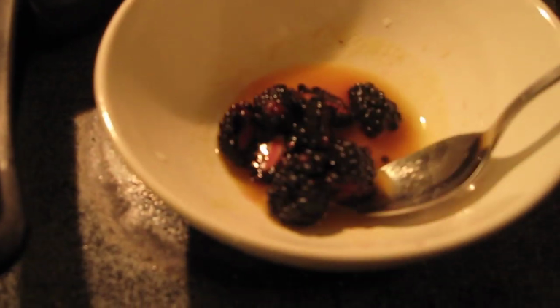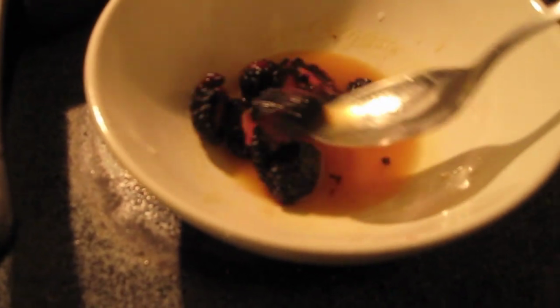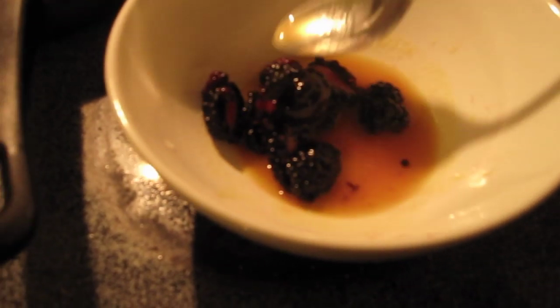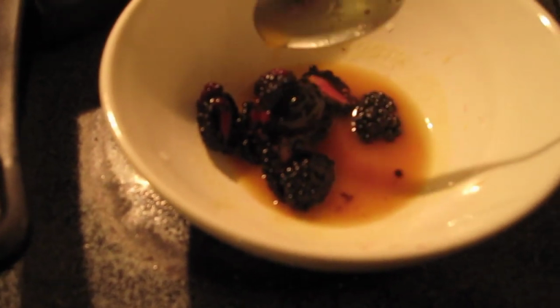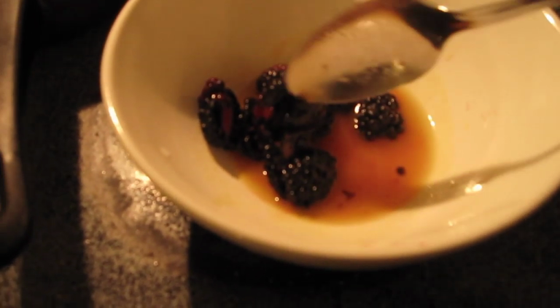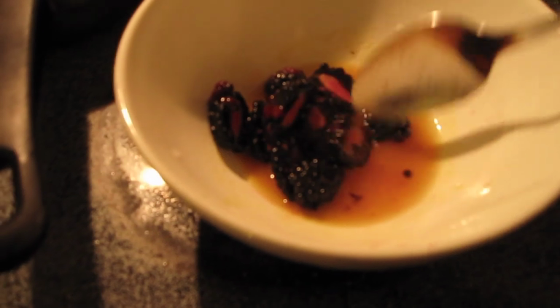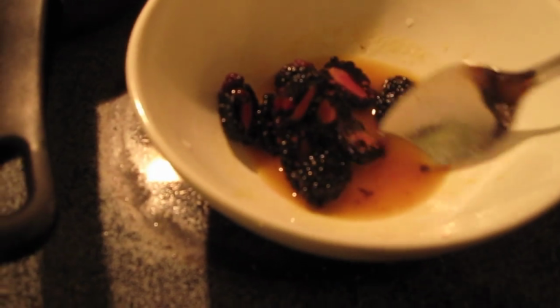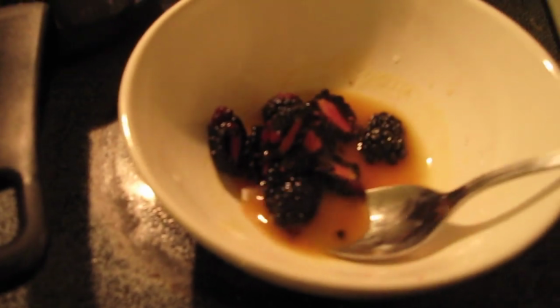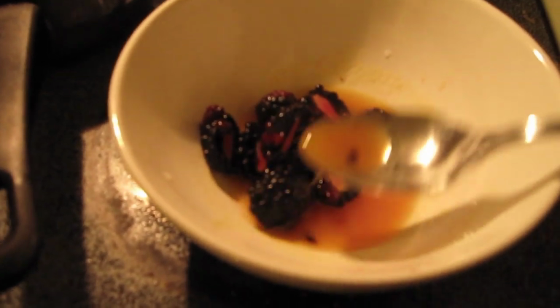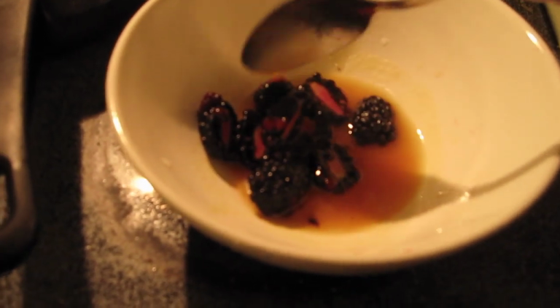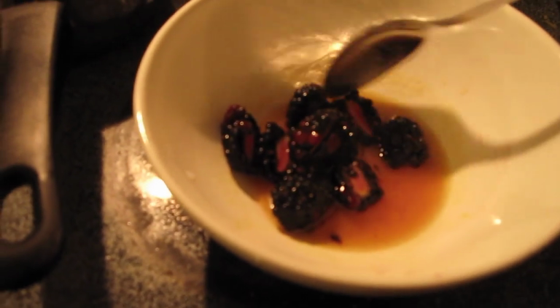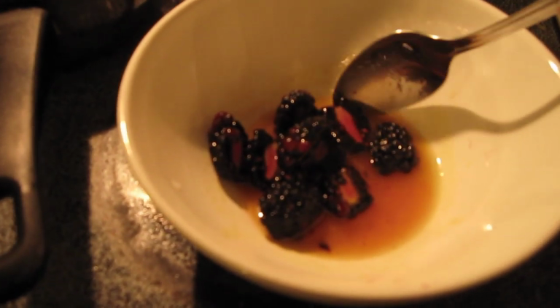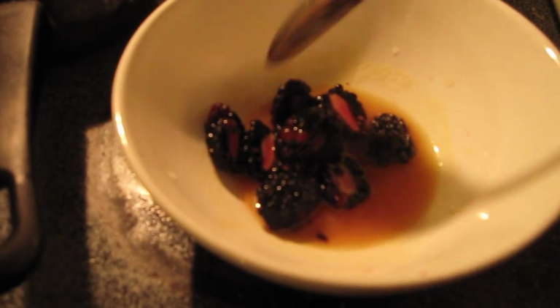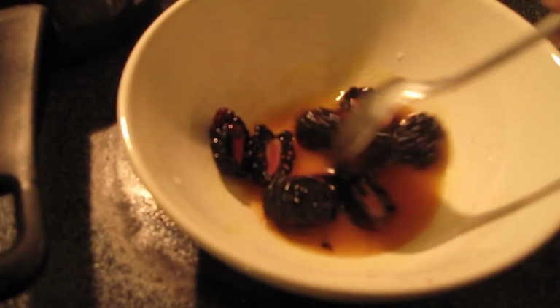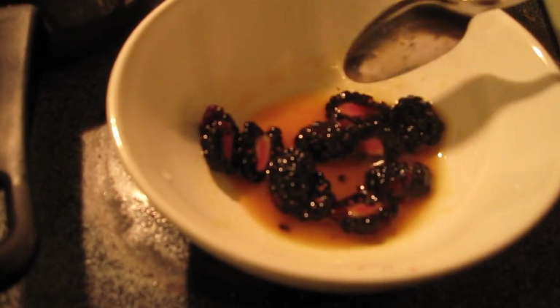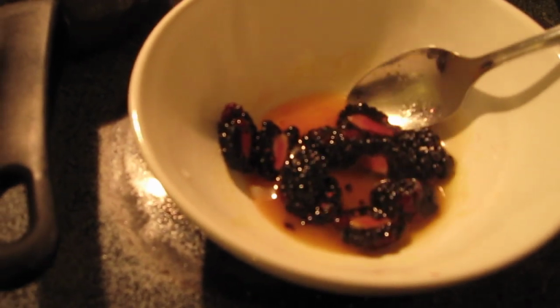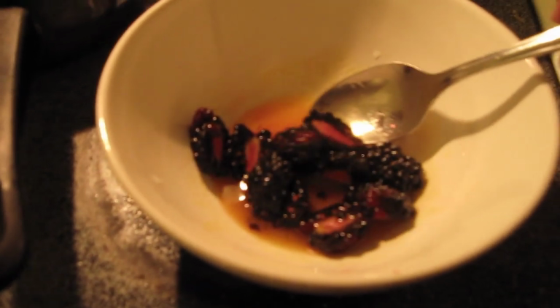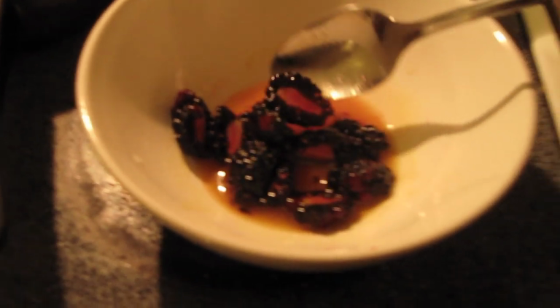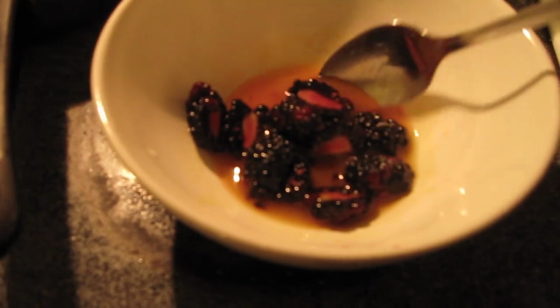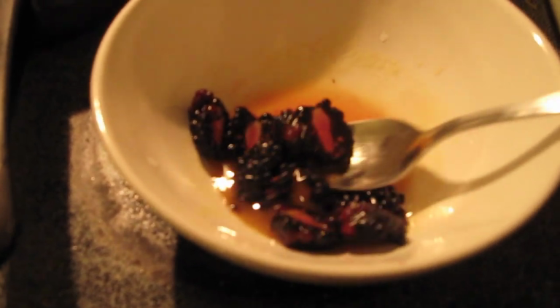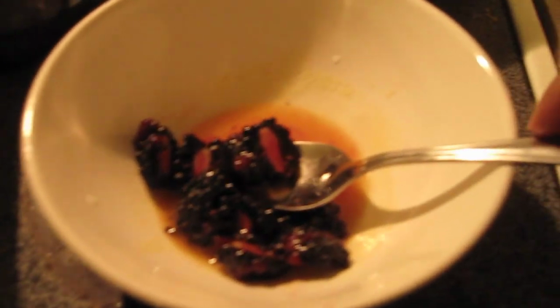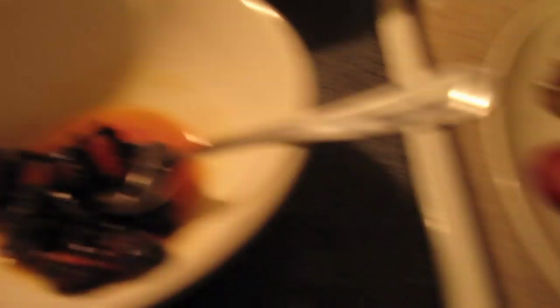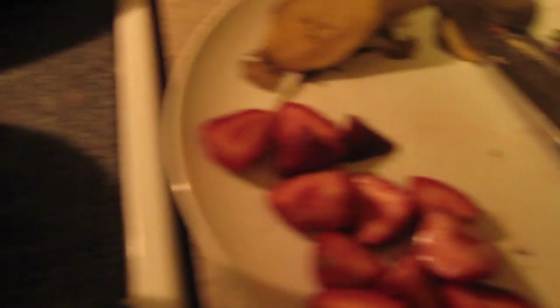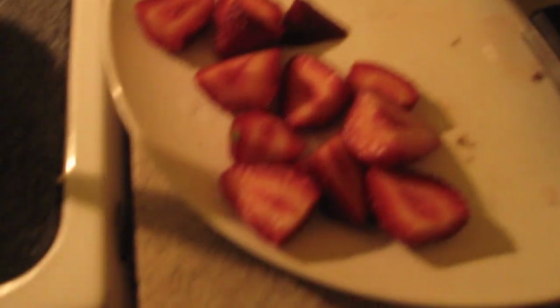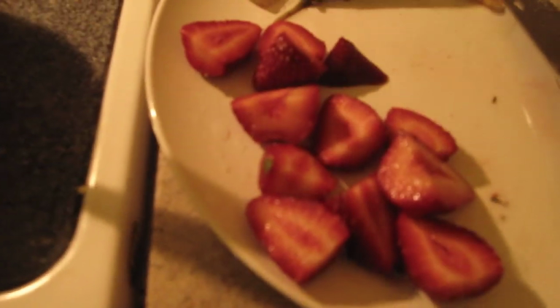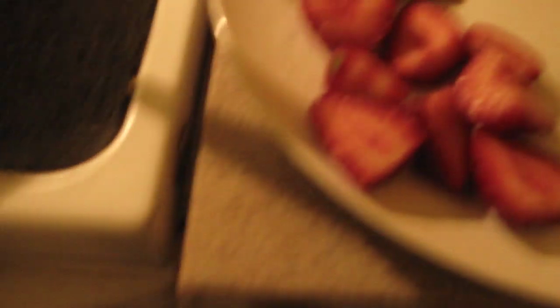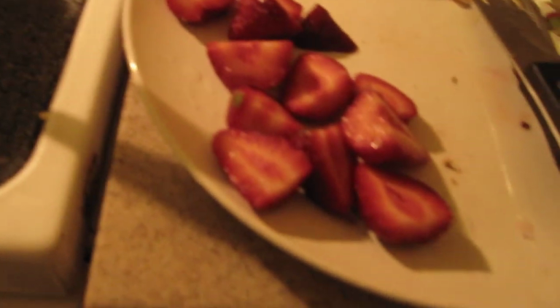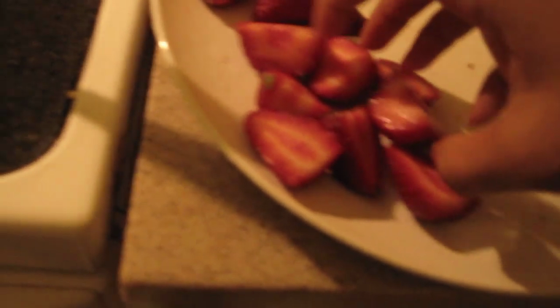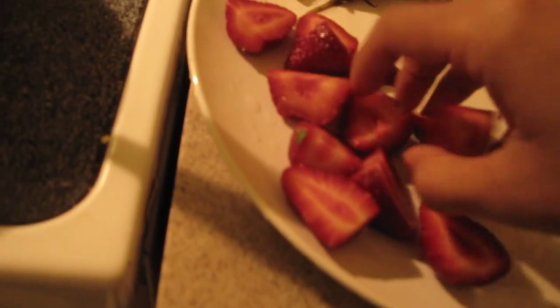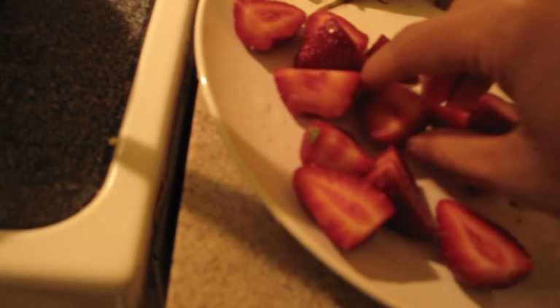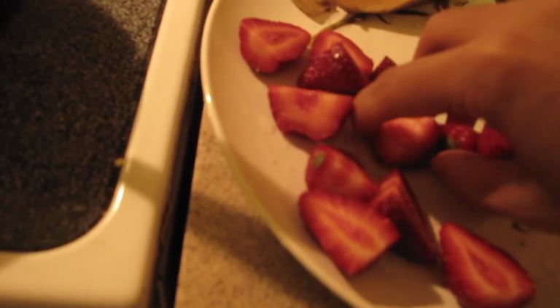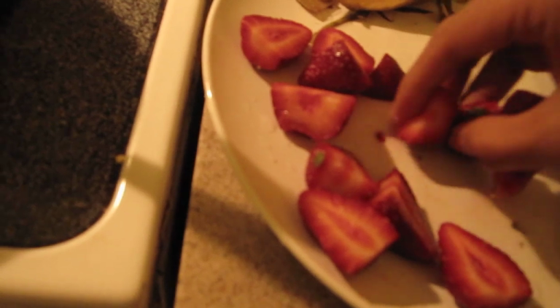If you live in Chicago, there's a store called Lewis's Fresh Market and they had a package of blackberries on sale for like a dollar, so I bought that. Then I'm going to add some strawberries that I just cut in half.